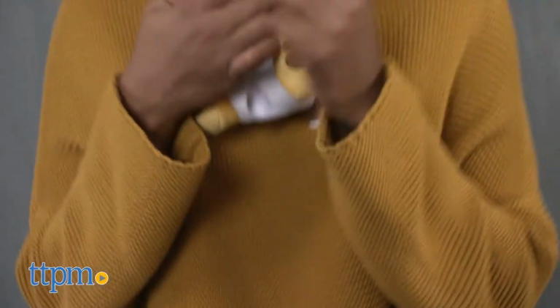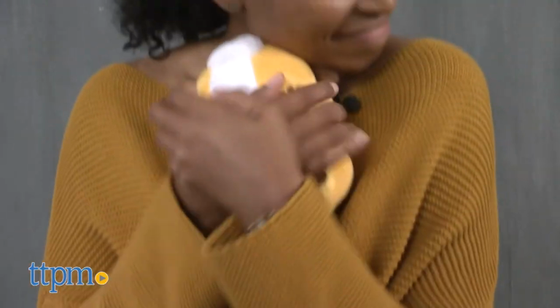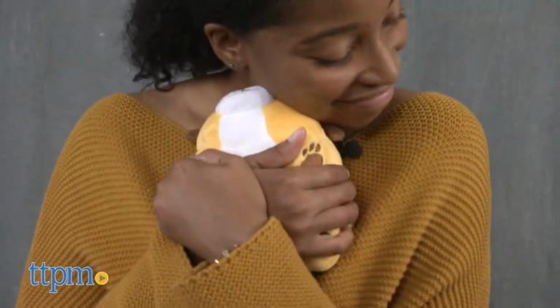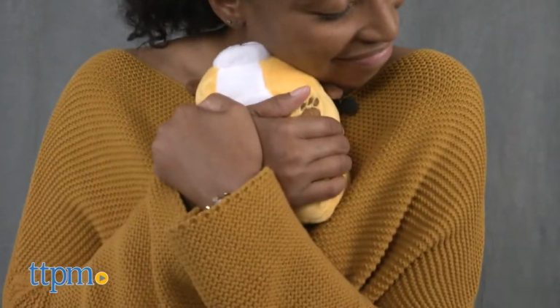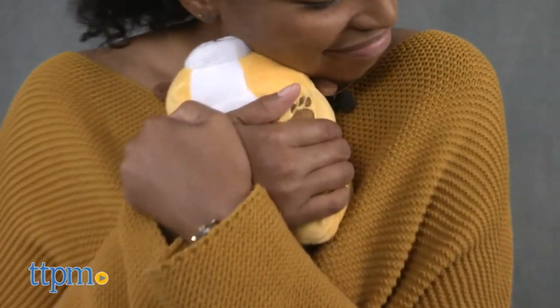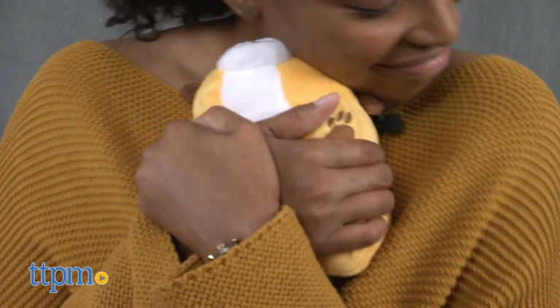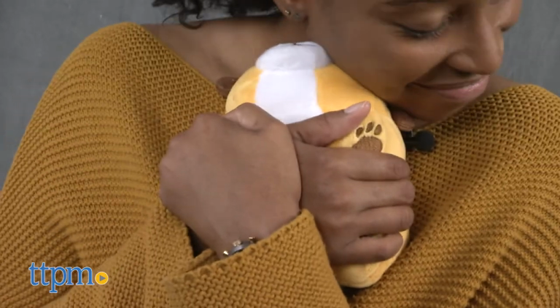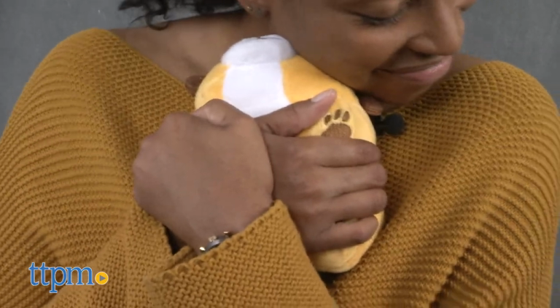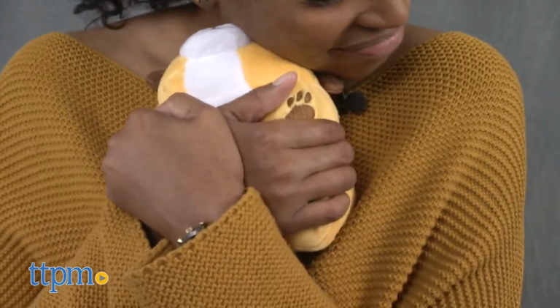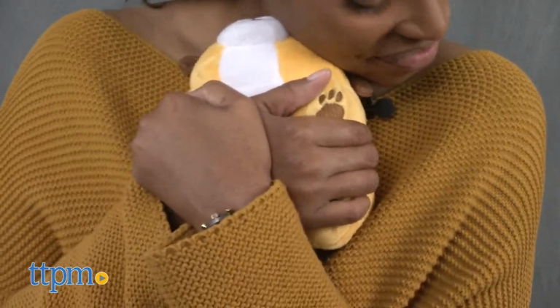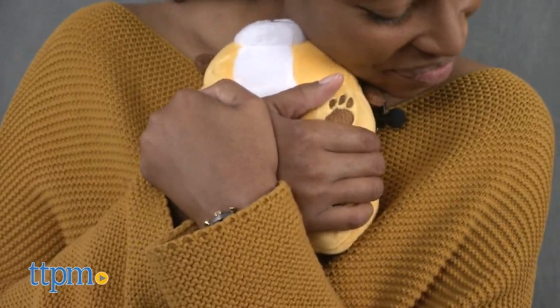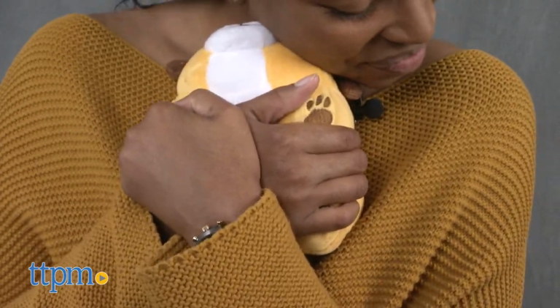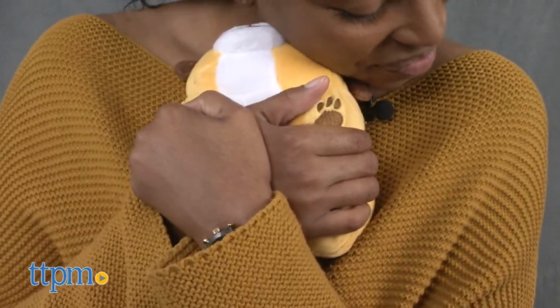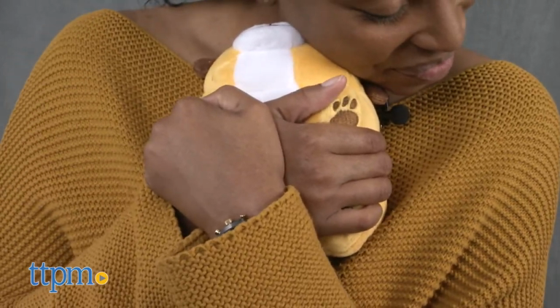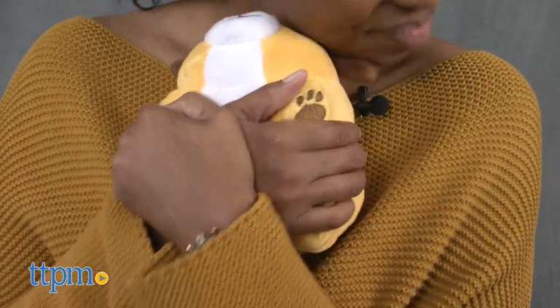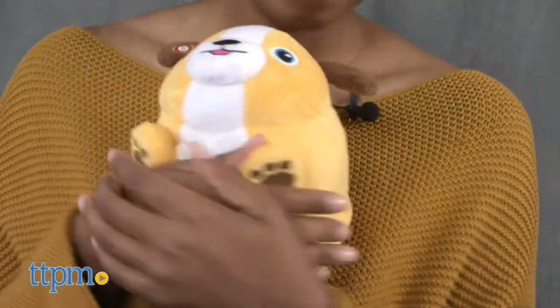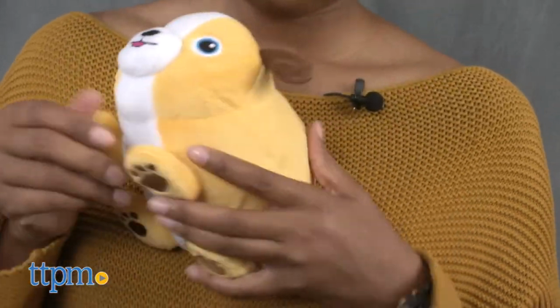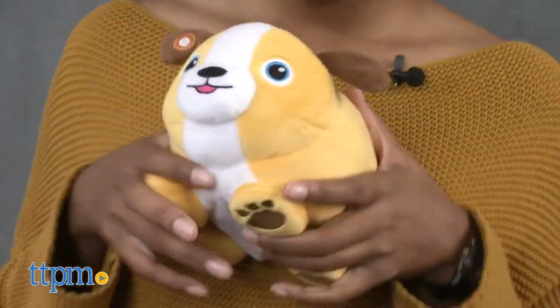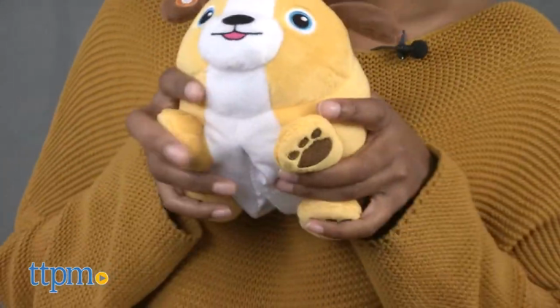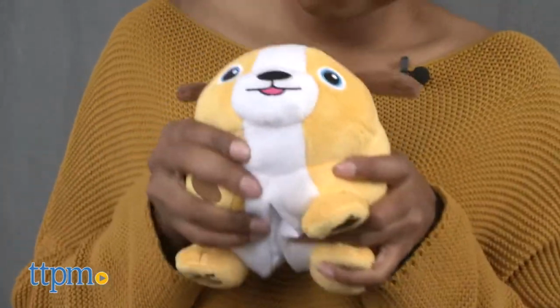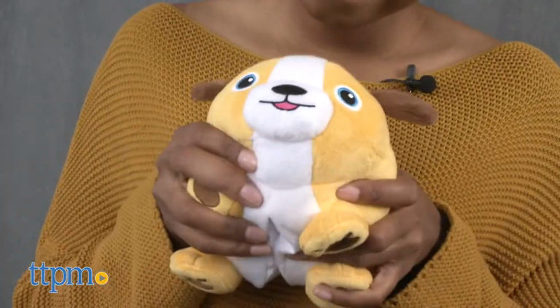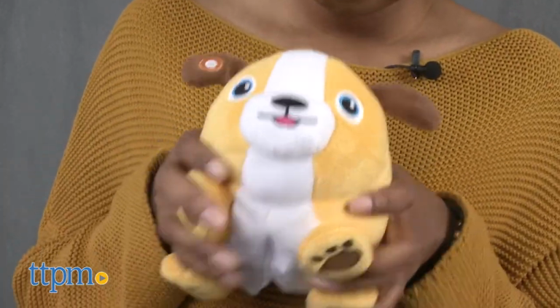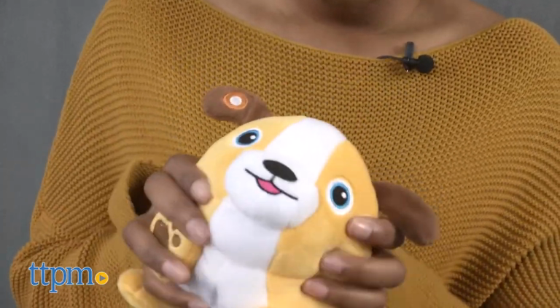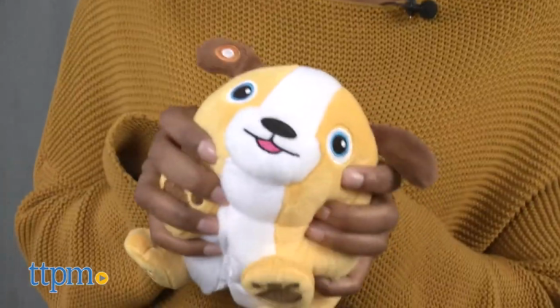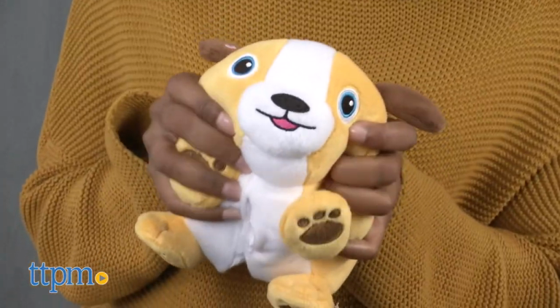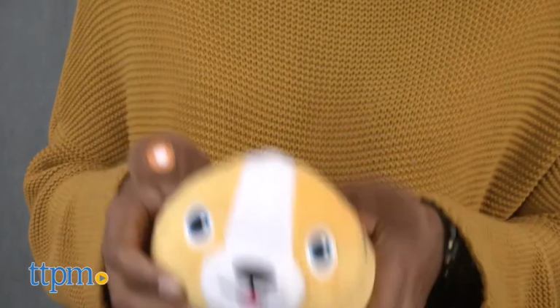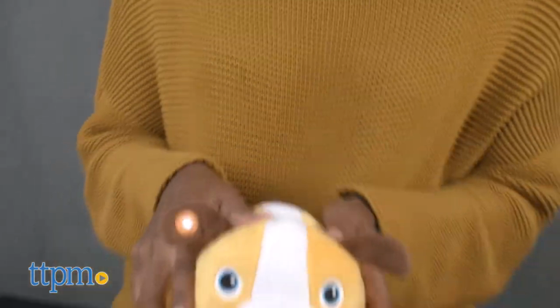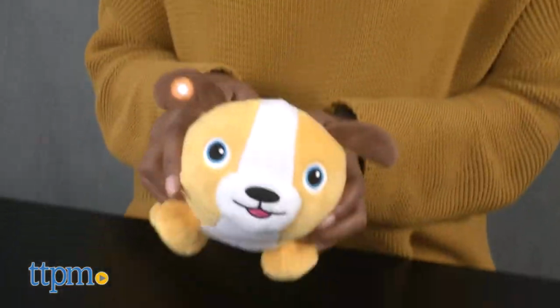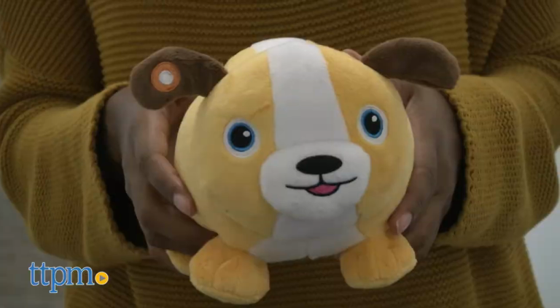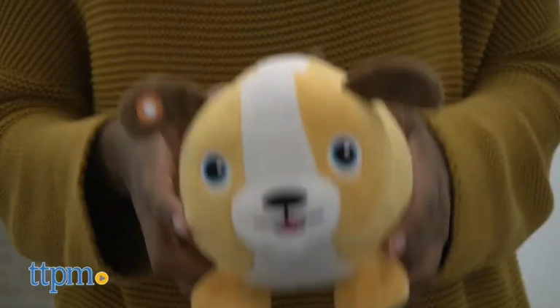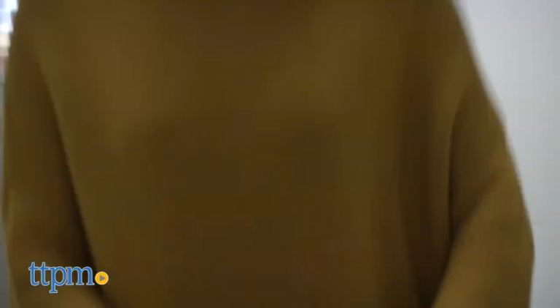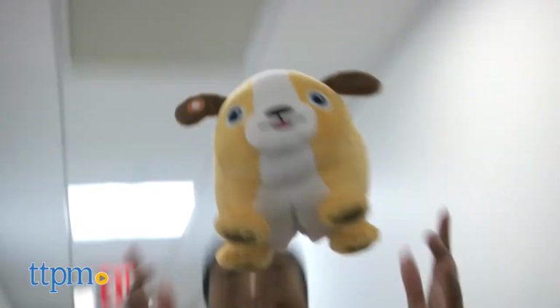These are really cute soft plush toys with a great purpose. Kids will fall in love with Coco and Chirpy and will have a blast dancing to Coco's dance instructions.